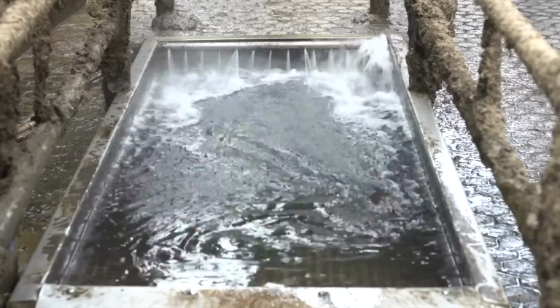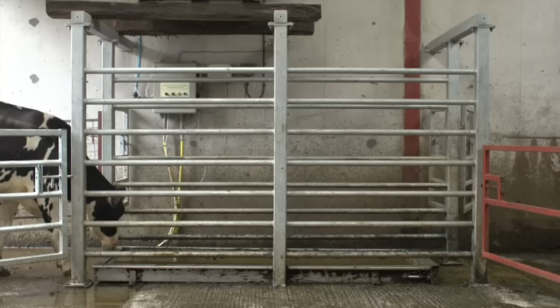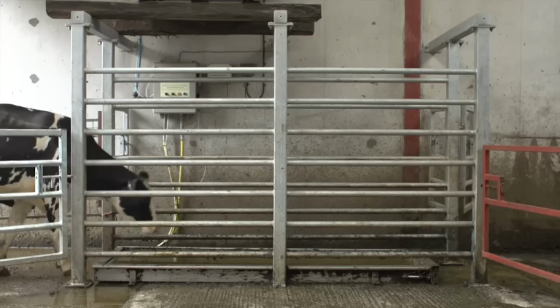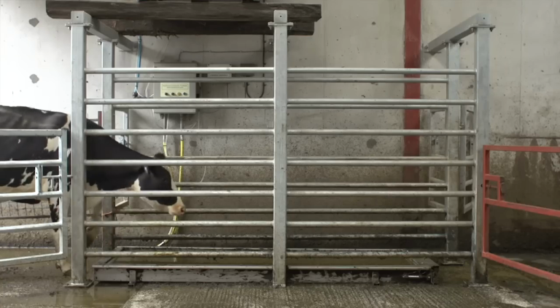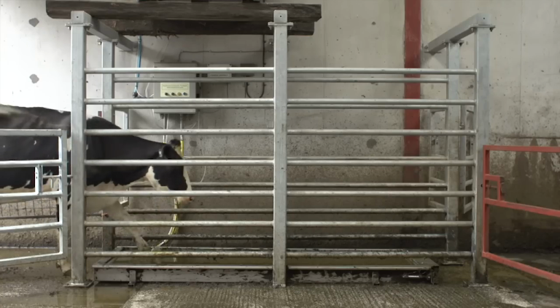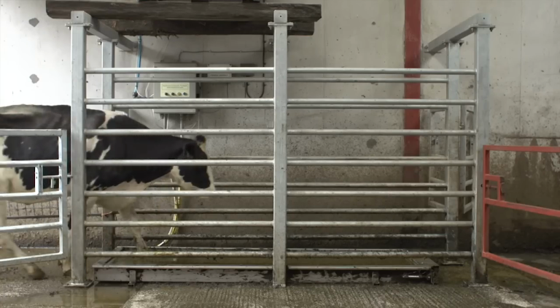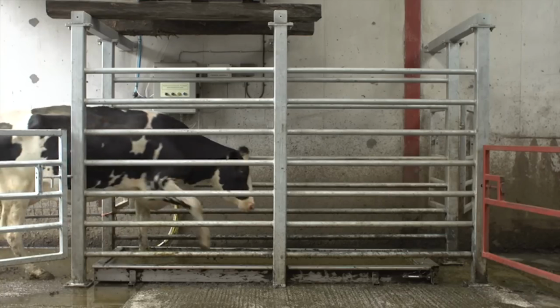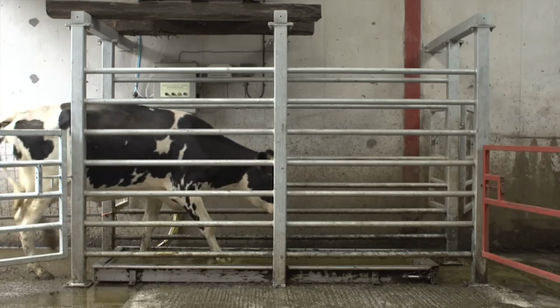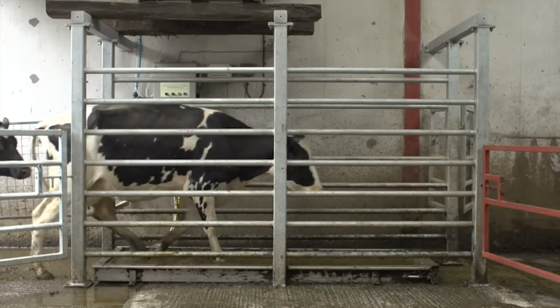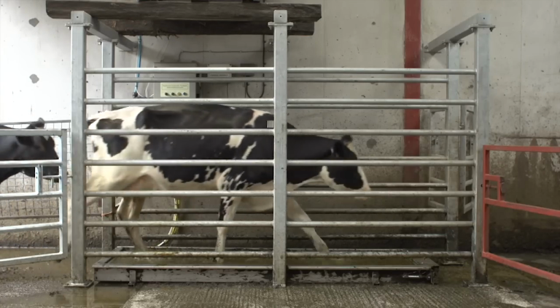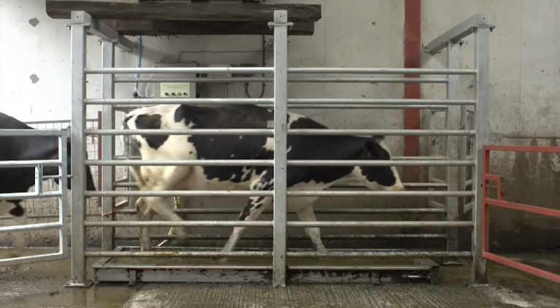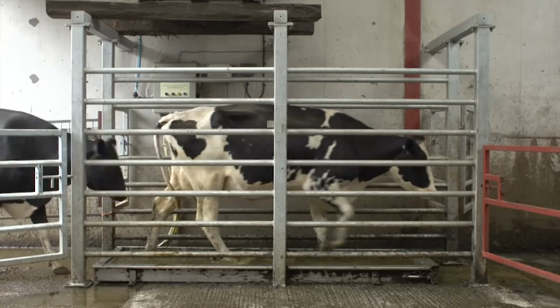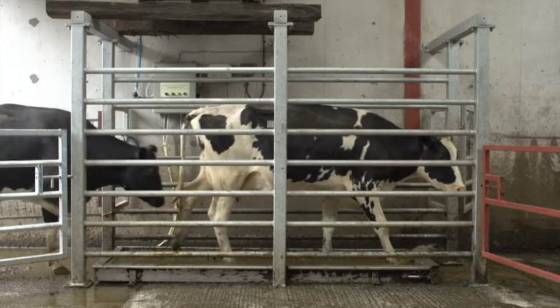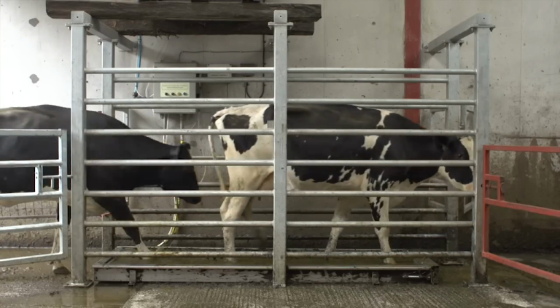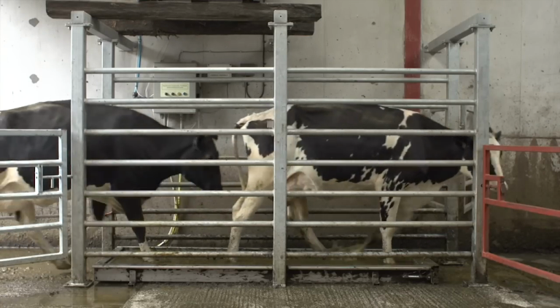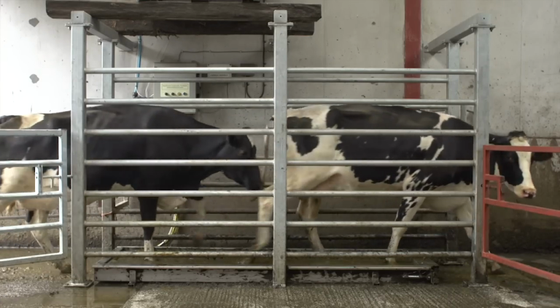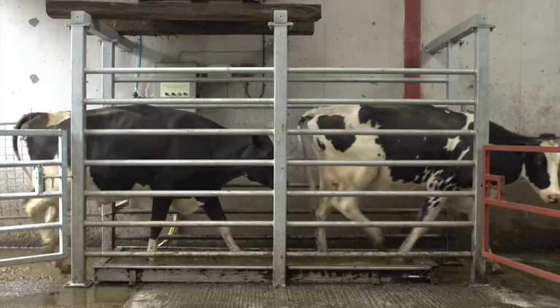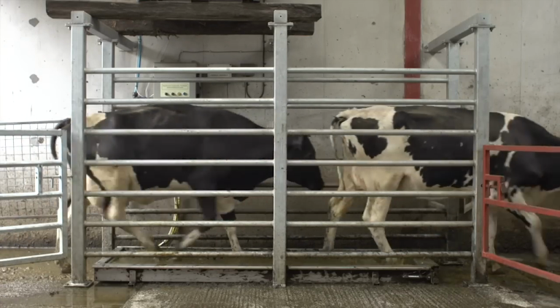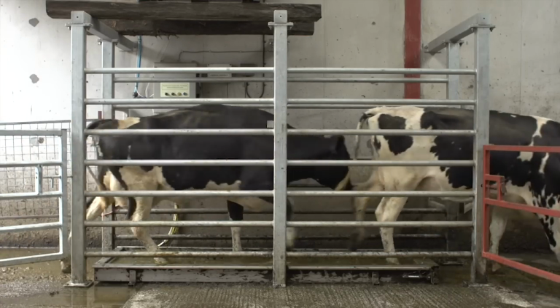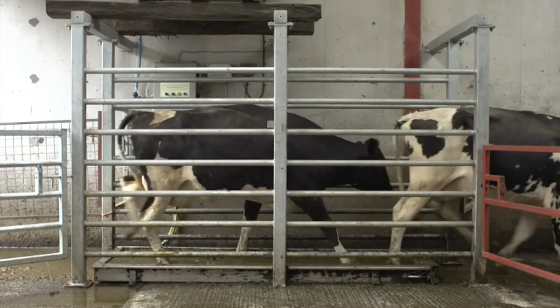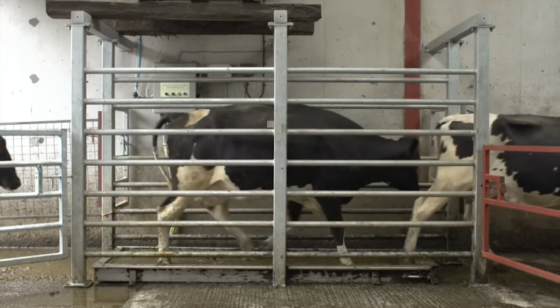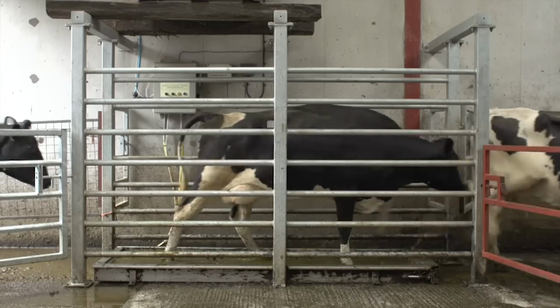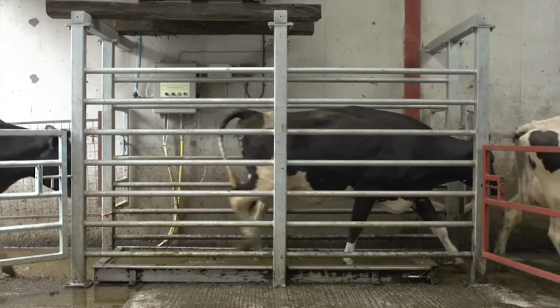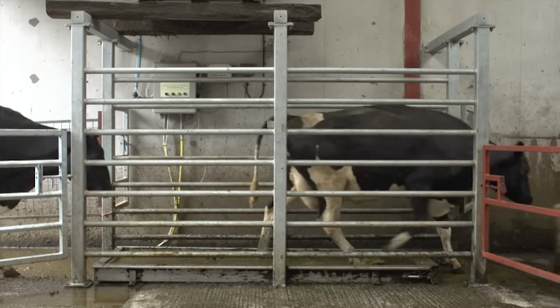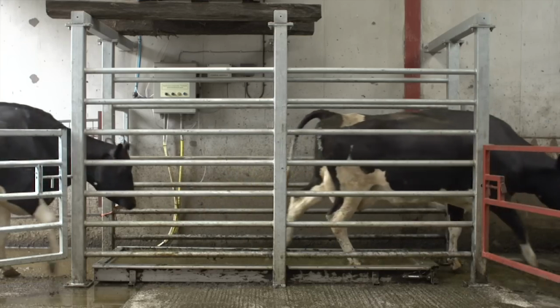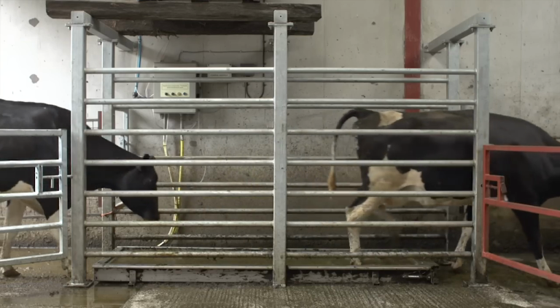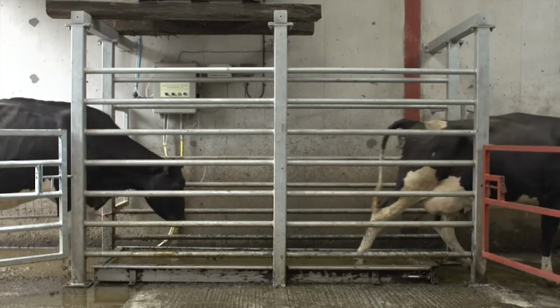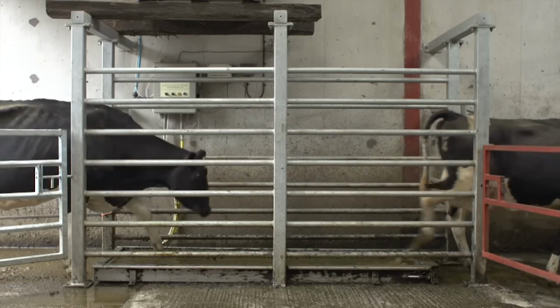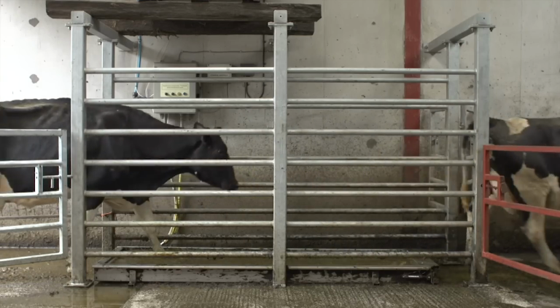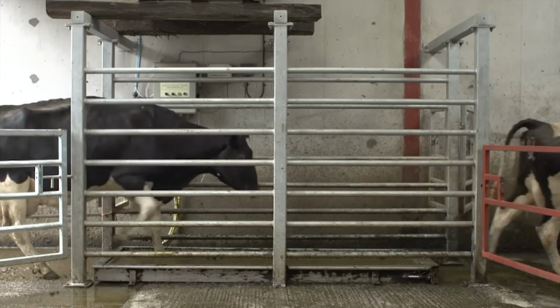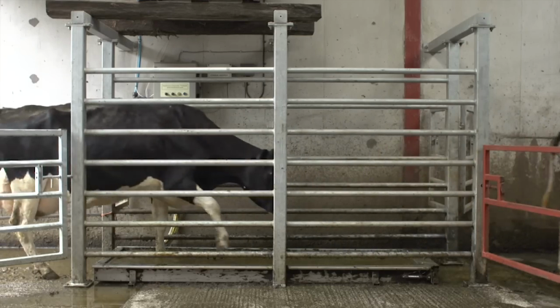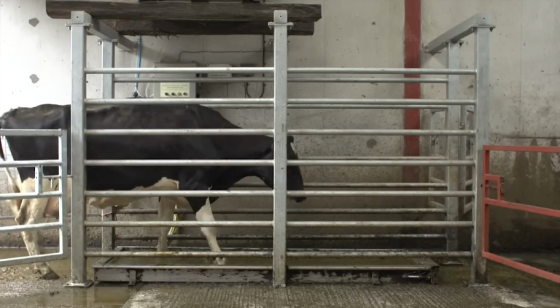Farmers using the Hoof Count foot bath have significantly reduced or eliminated digital dermatitis within their herd and are benefiting financially from better herd health.